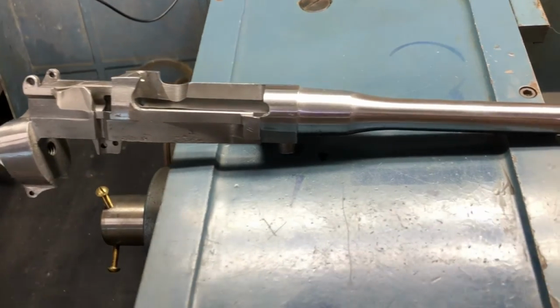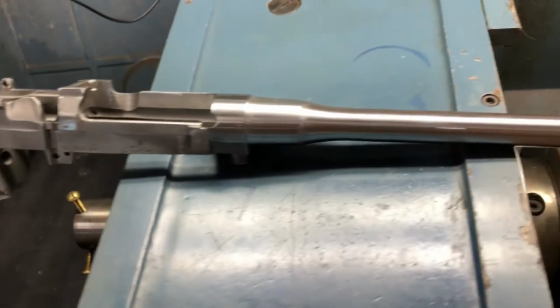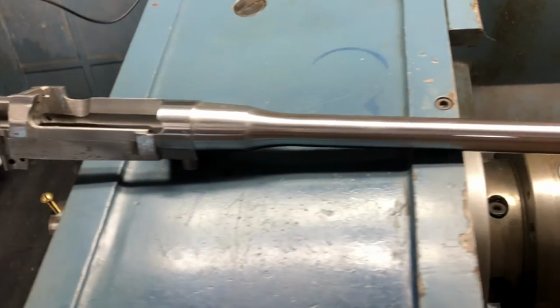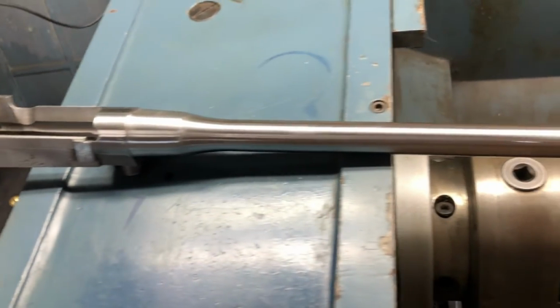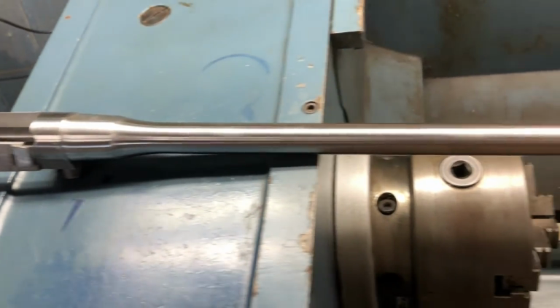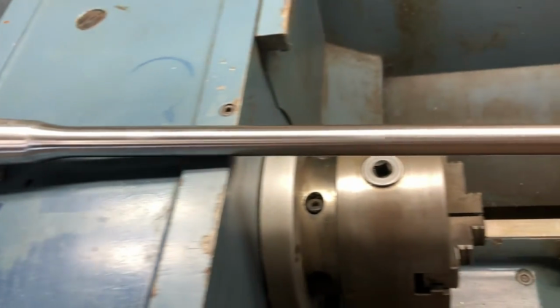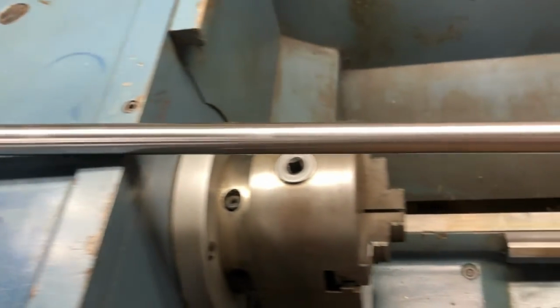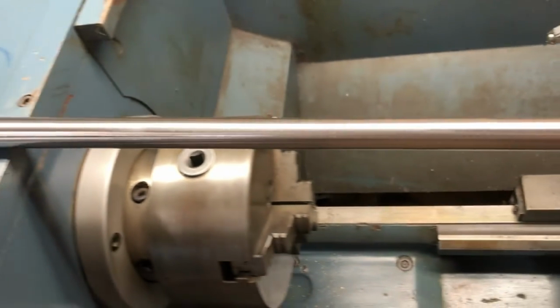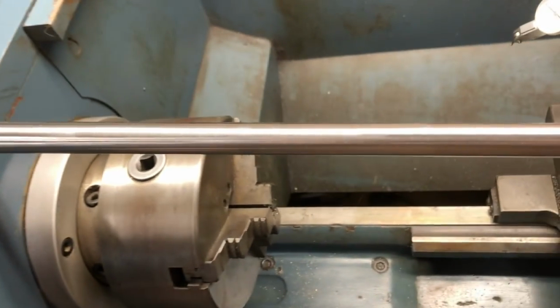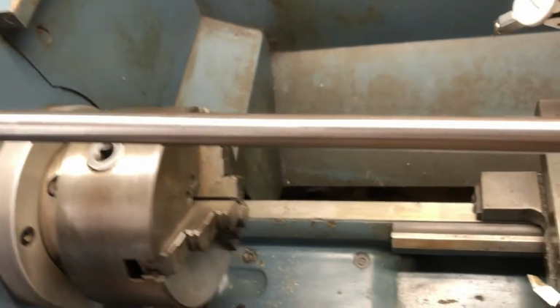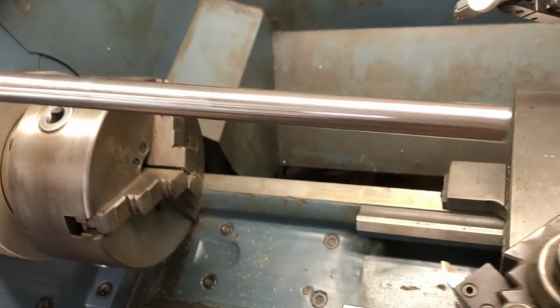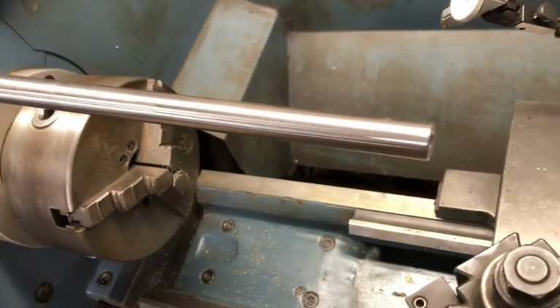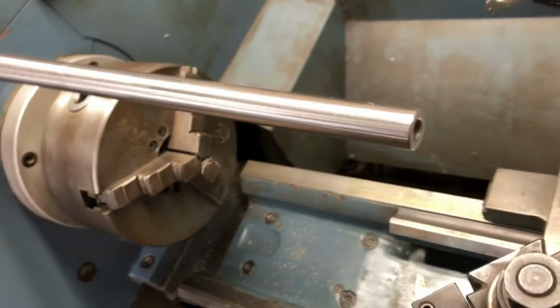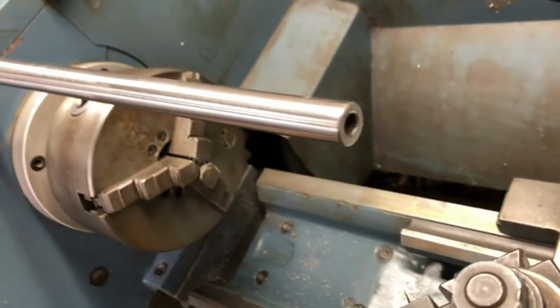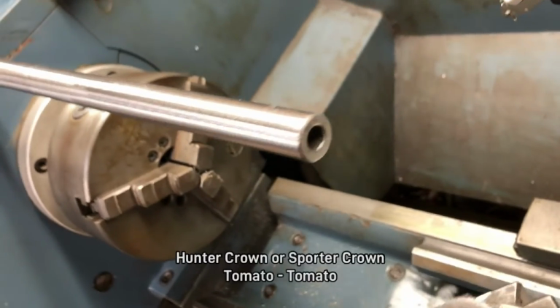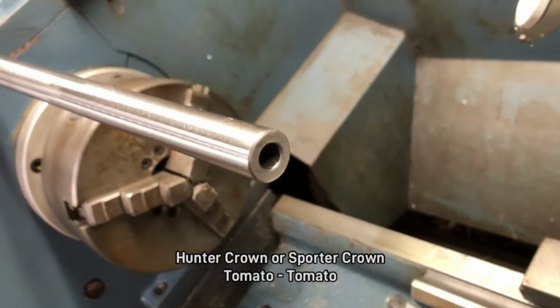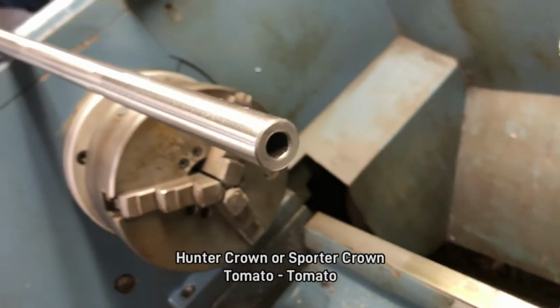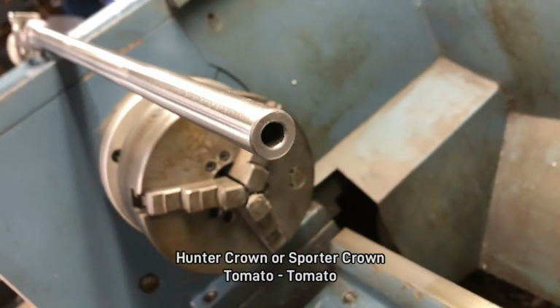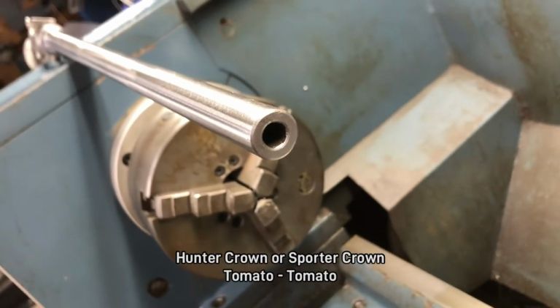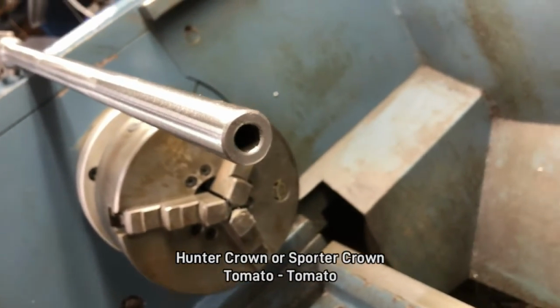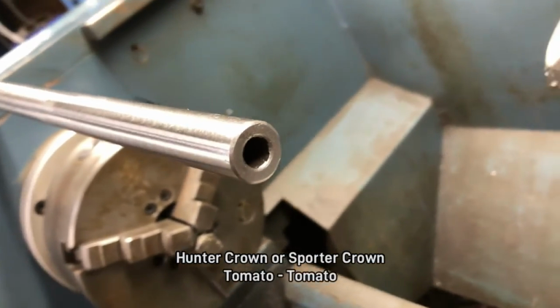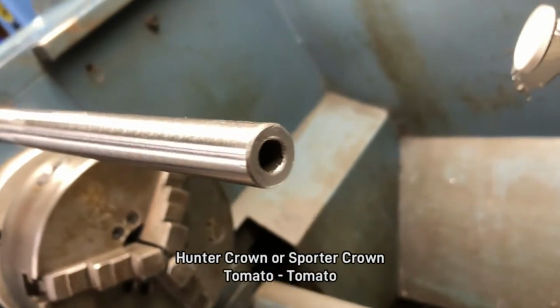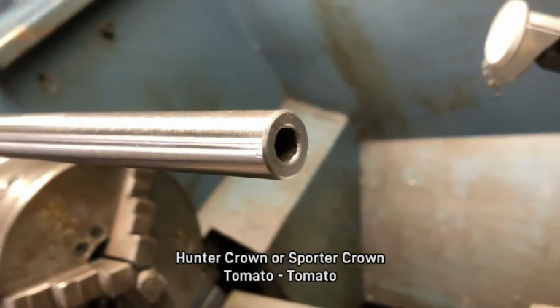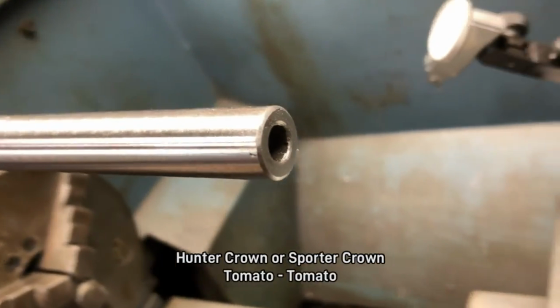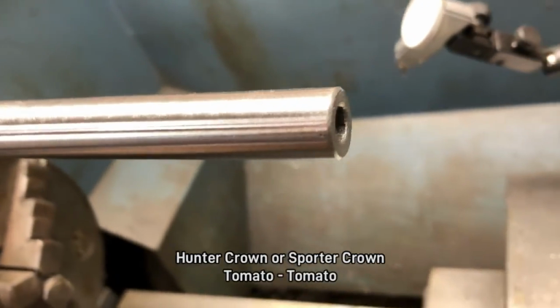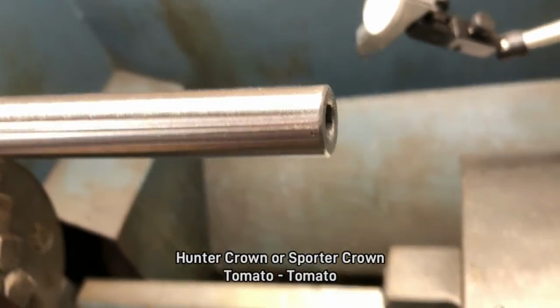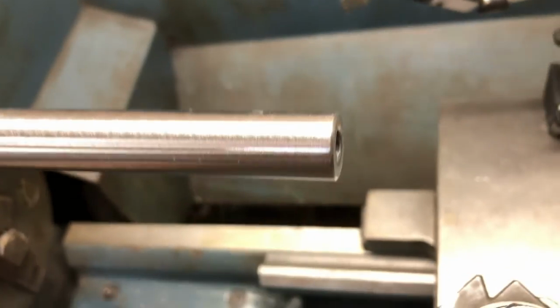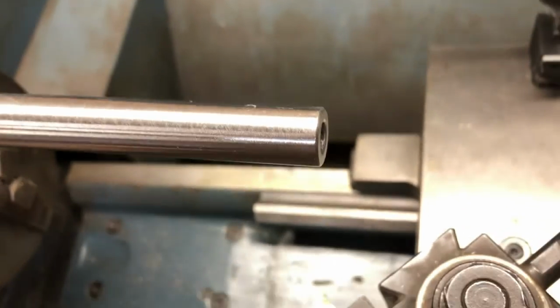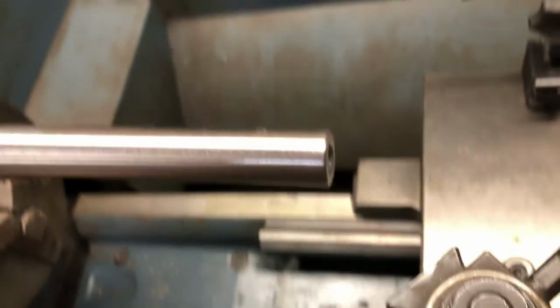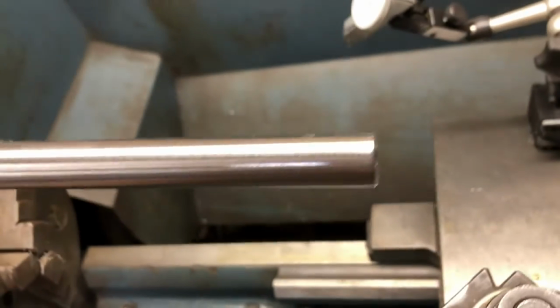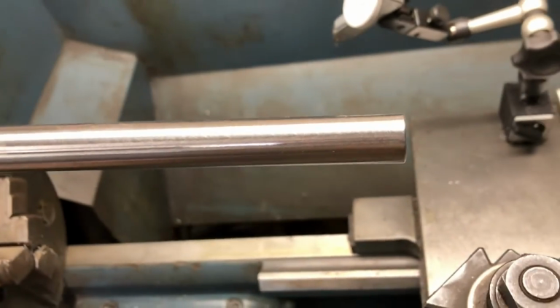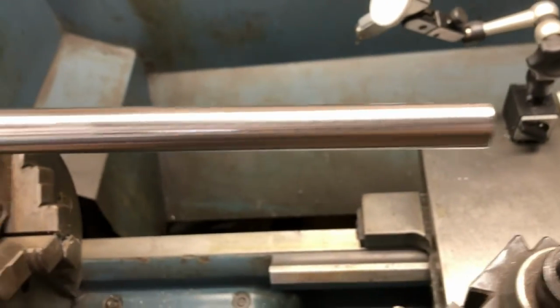Welcome back. Today we have this borized Enfield that we're going to put a new hunter crown on the end of this barrel. As you can see, the old one is in need of a spruce up.